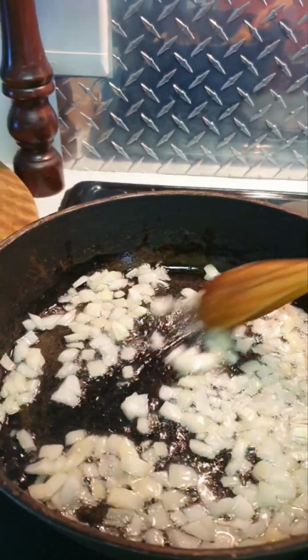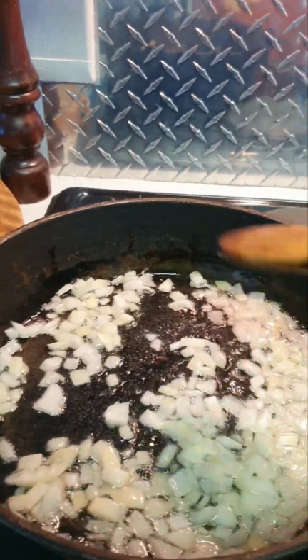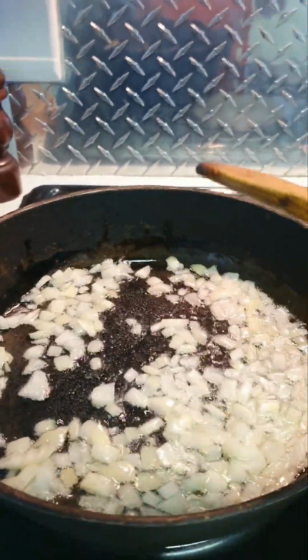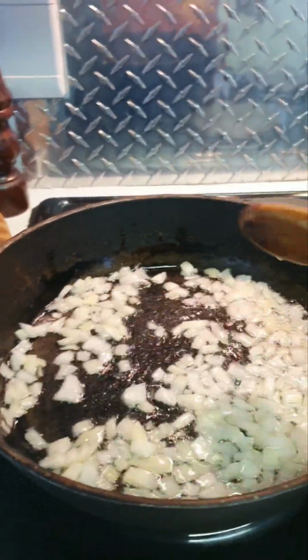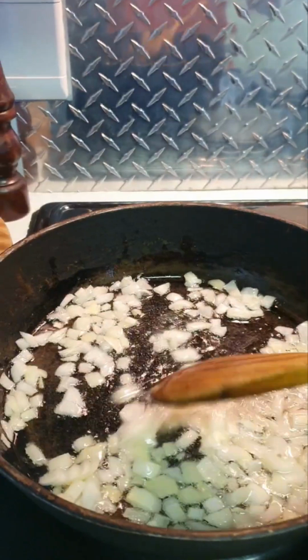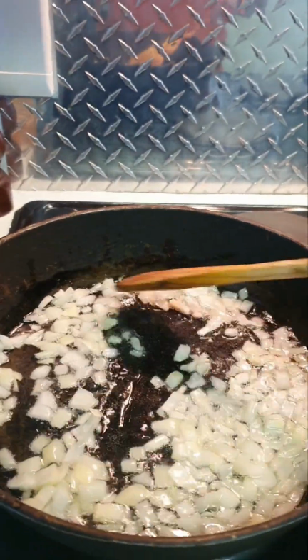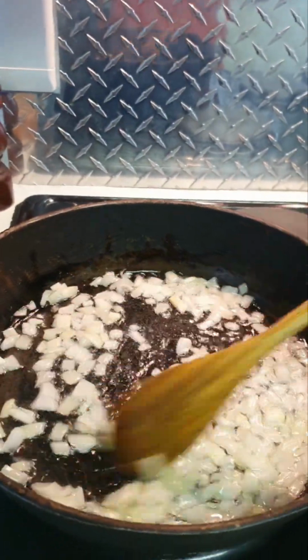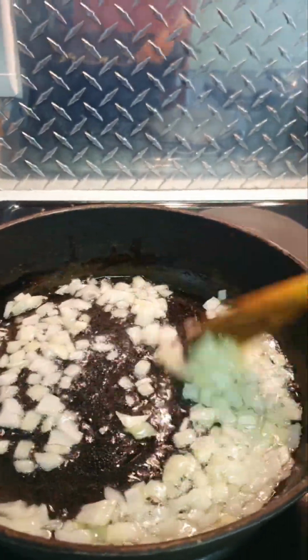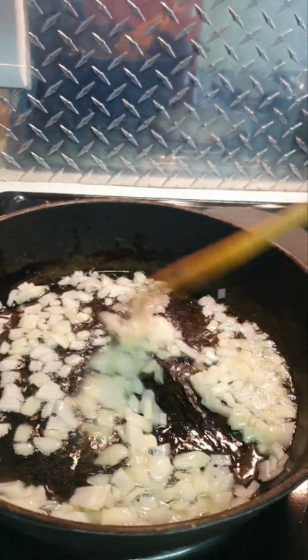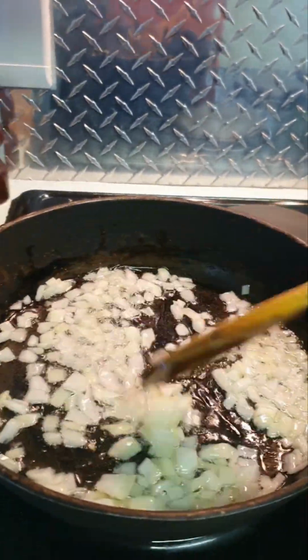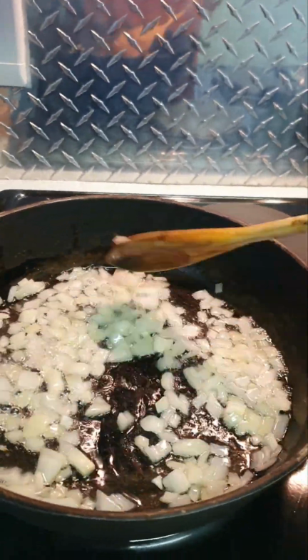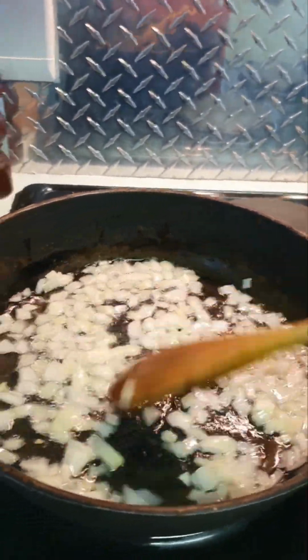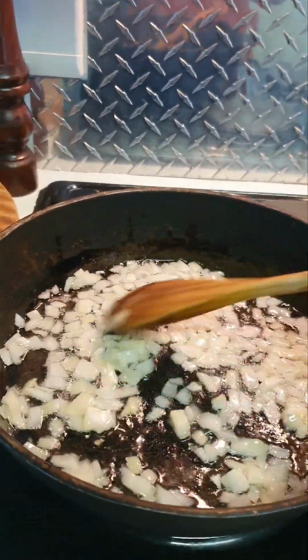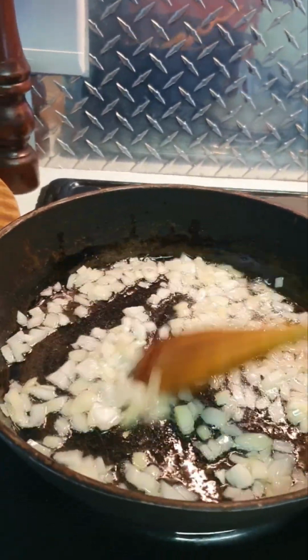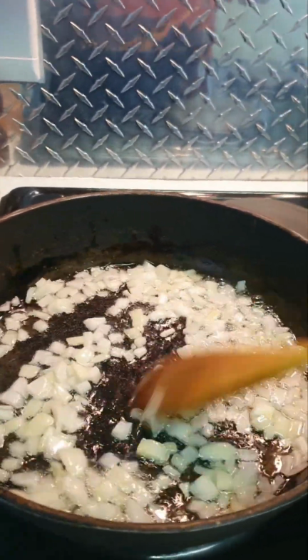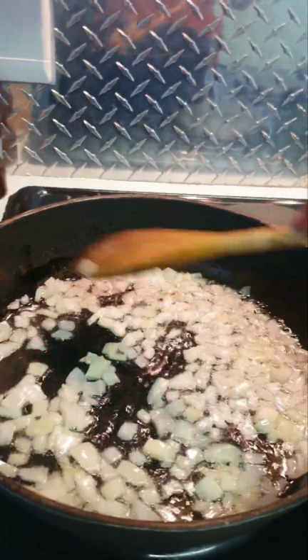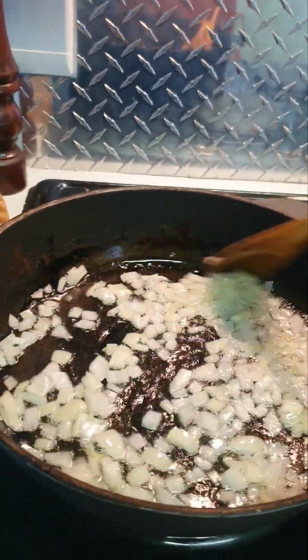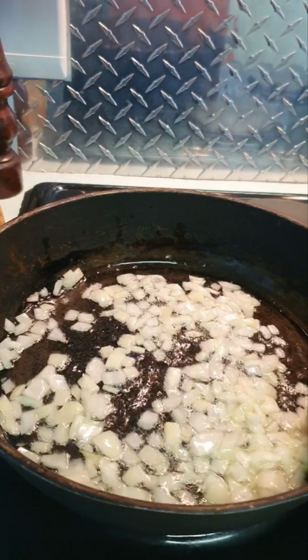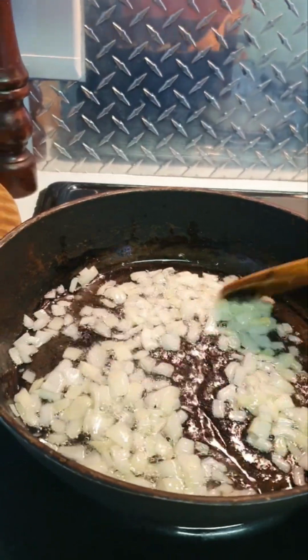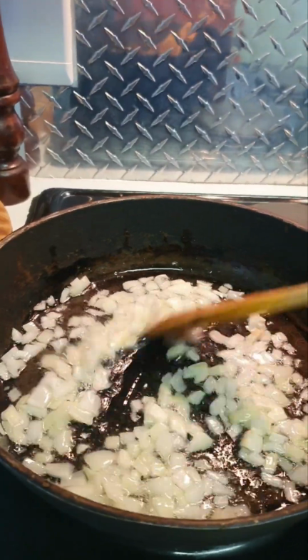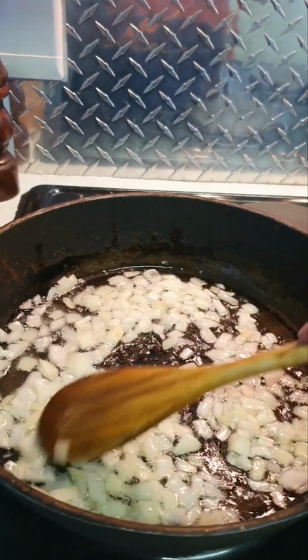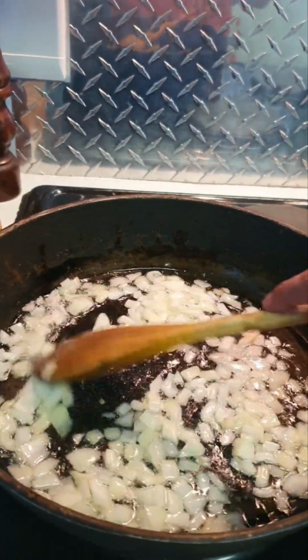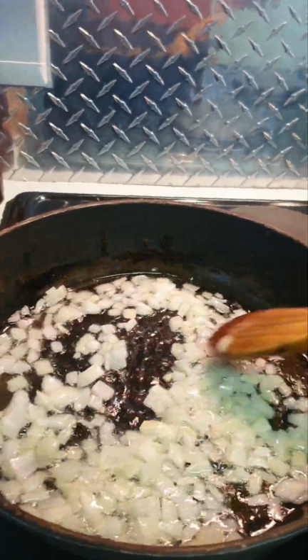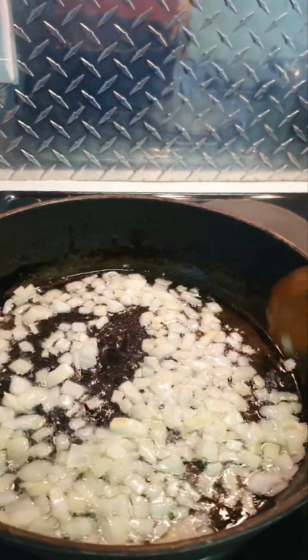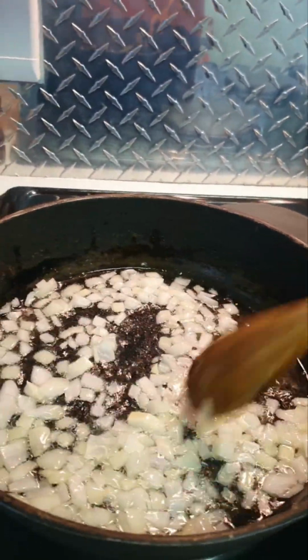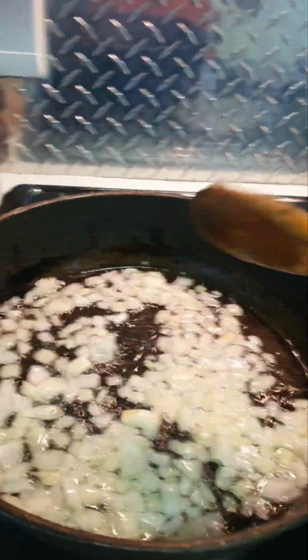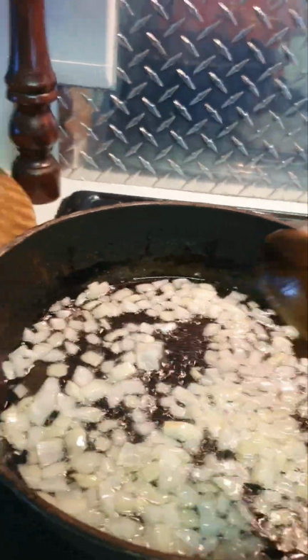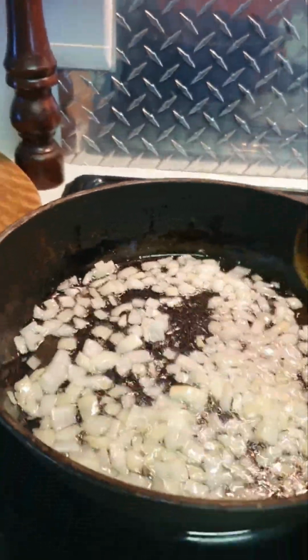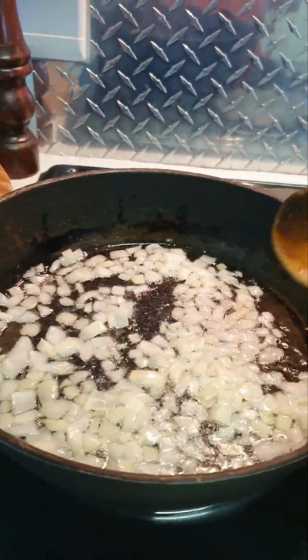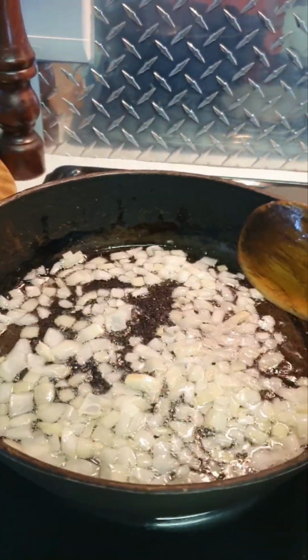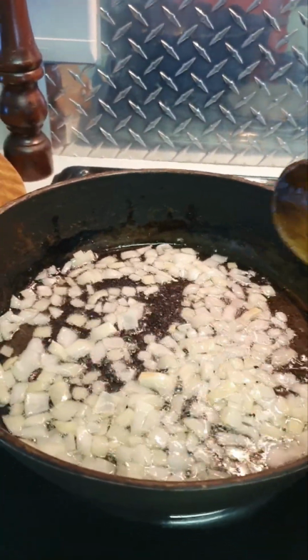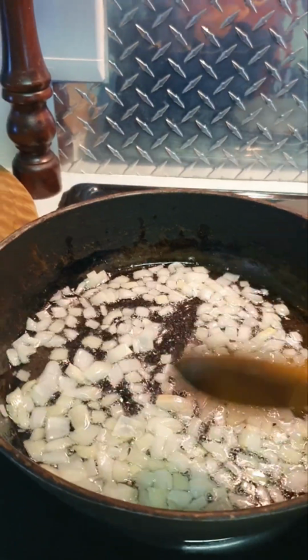It's been going for about three minutes now. I'm sure you're all great cooks — I'm just sharing these quick recipes. I'm actually watching a movie, so I want something fast.